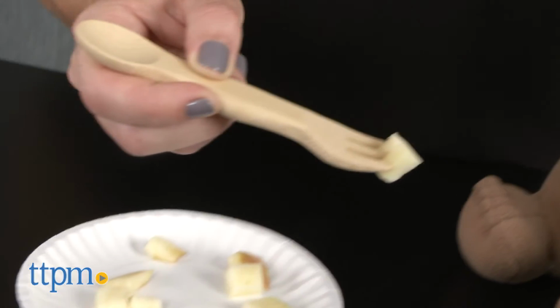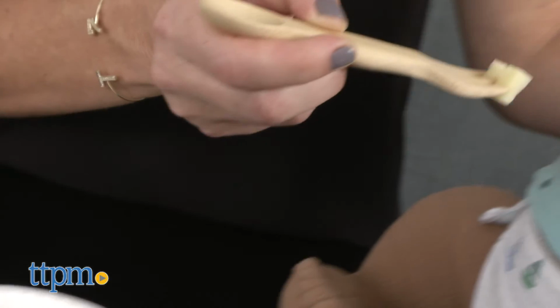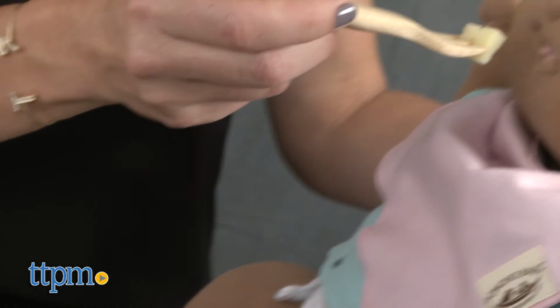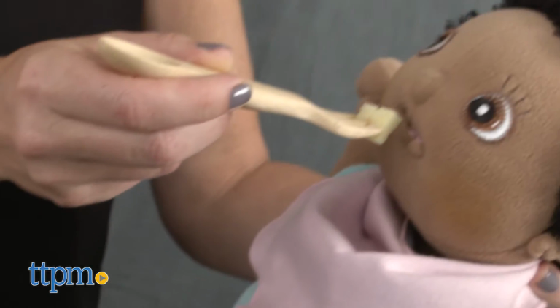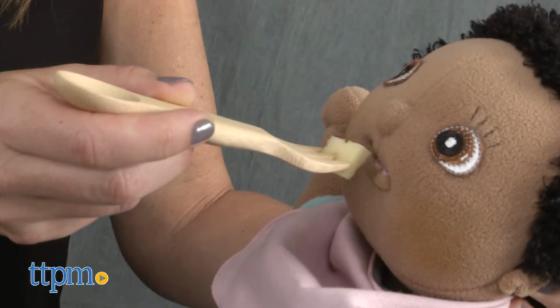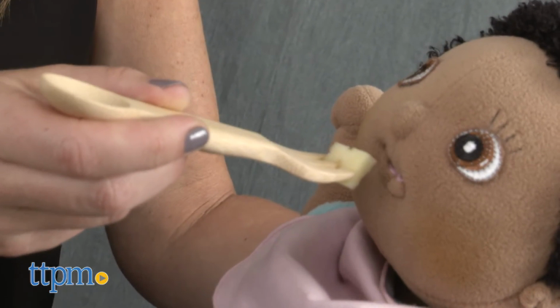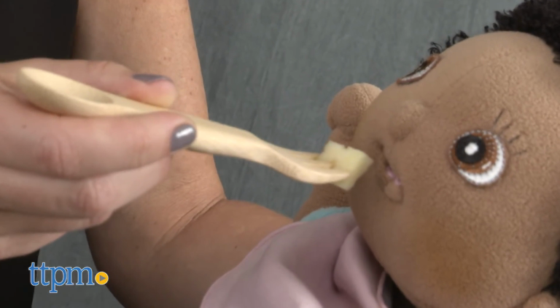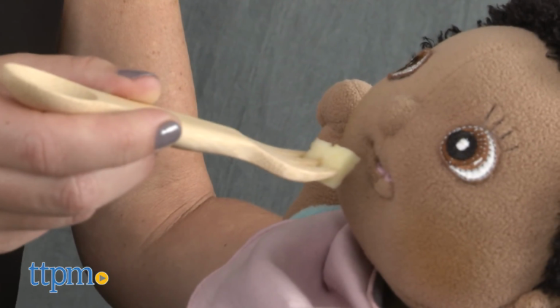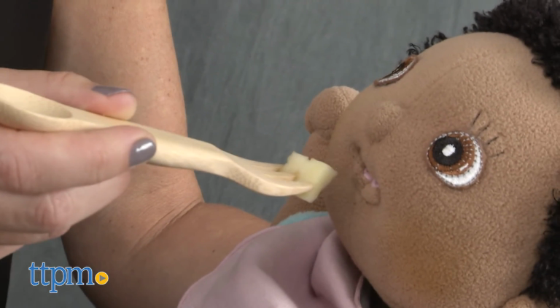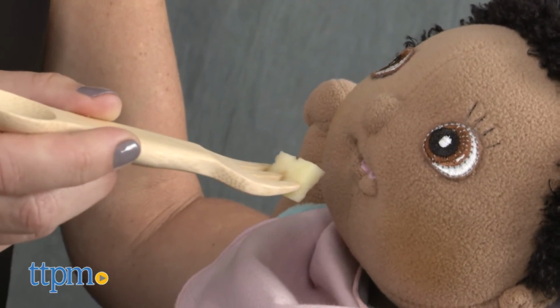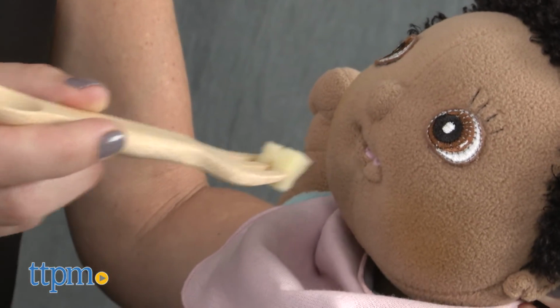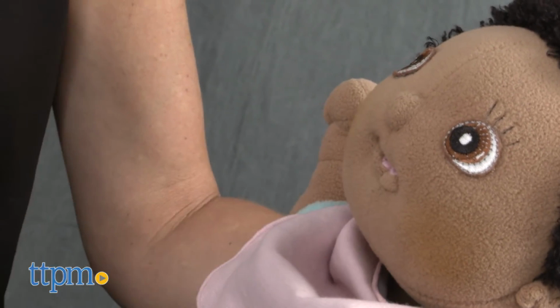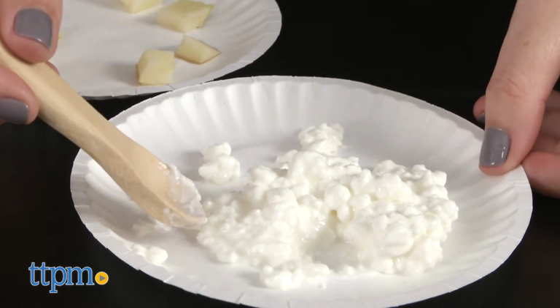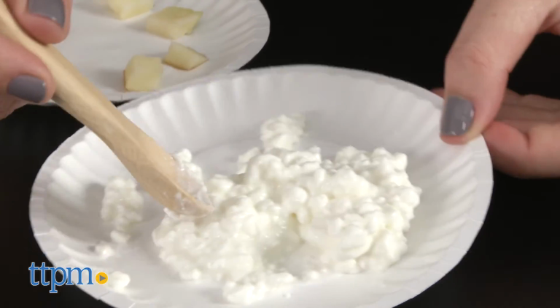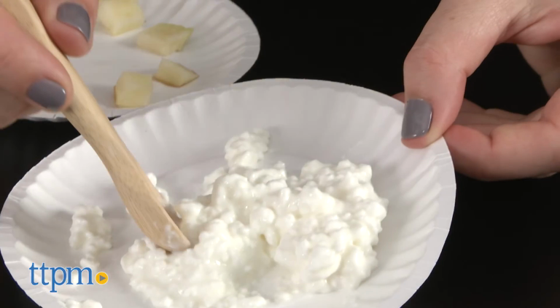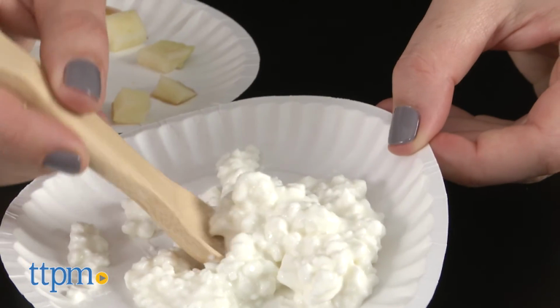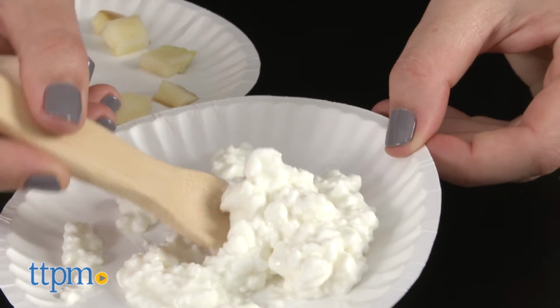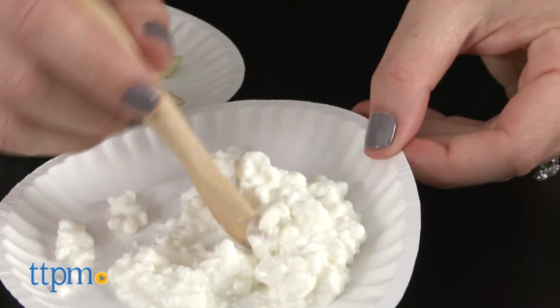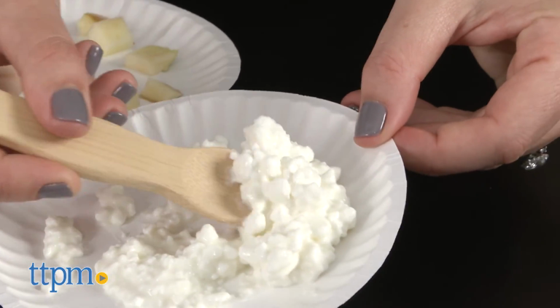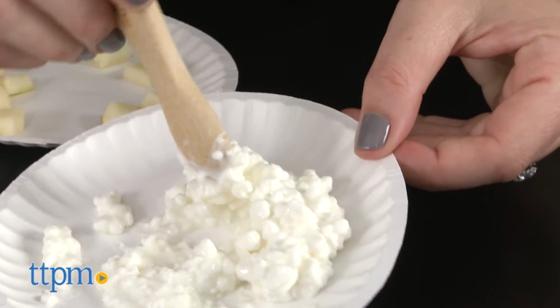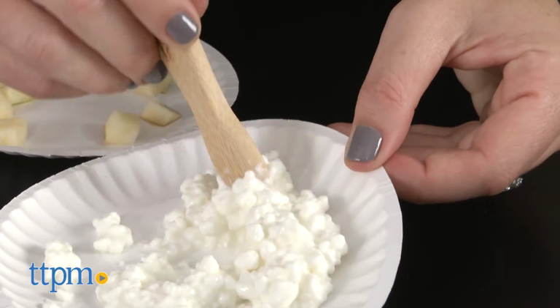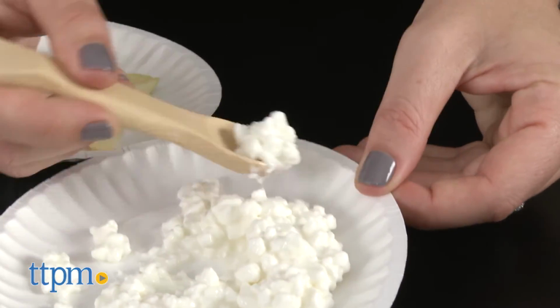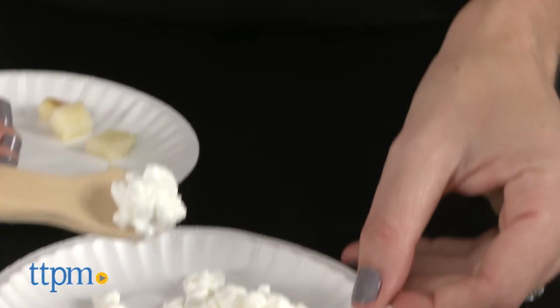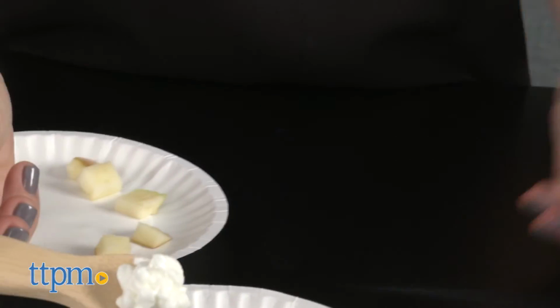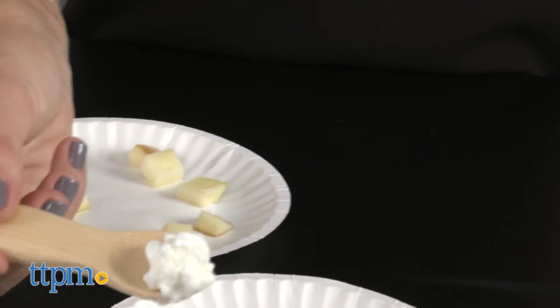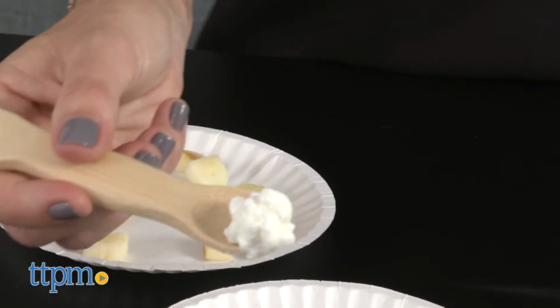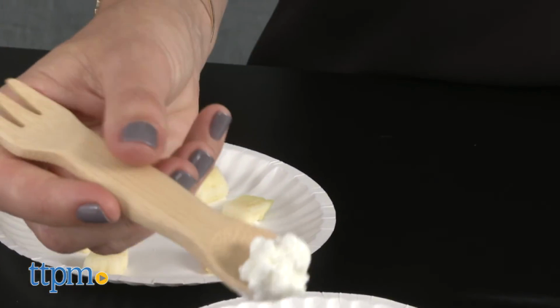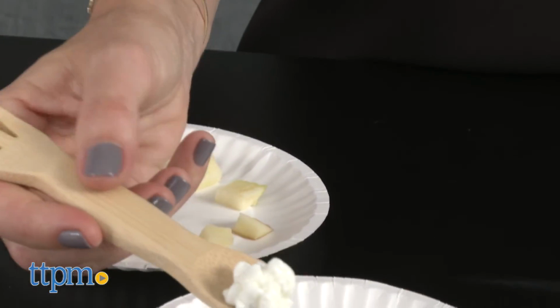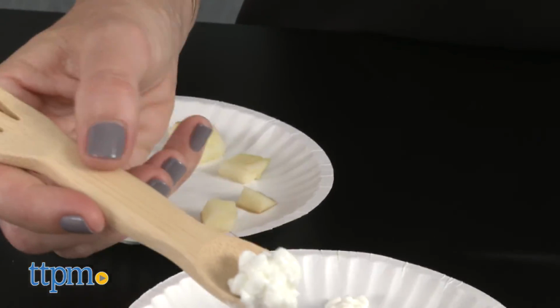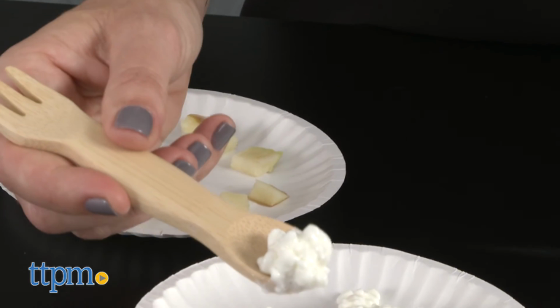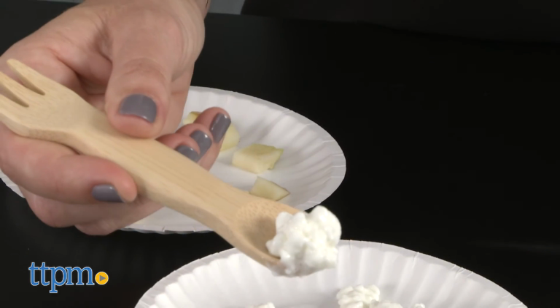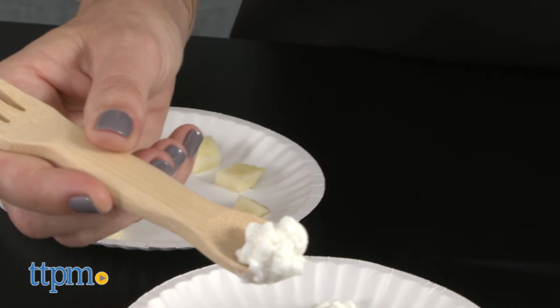Both the Baby Training Spoon and Kids Spork are lightweight yet strong. They're also heat resistant, though should not be used in a microwave or dishwasher. Parents should hand wash them with soapy water and rinse thoroughly.